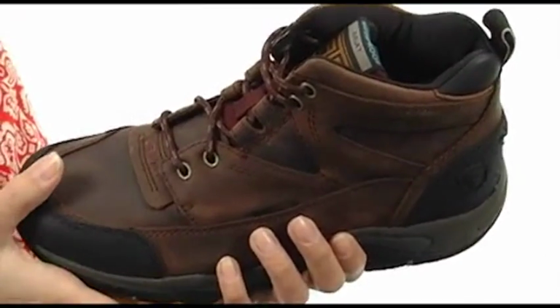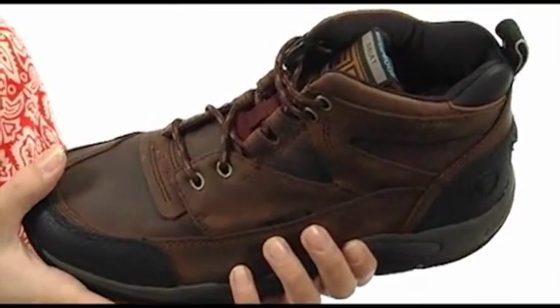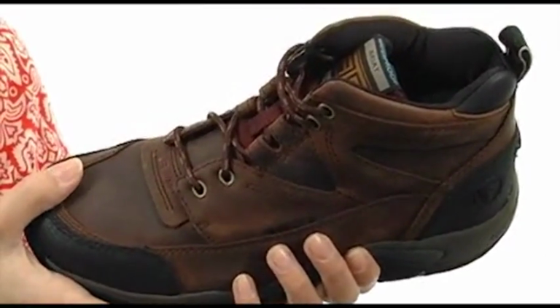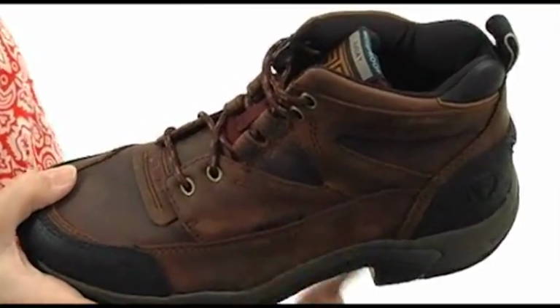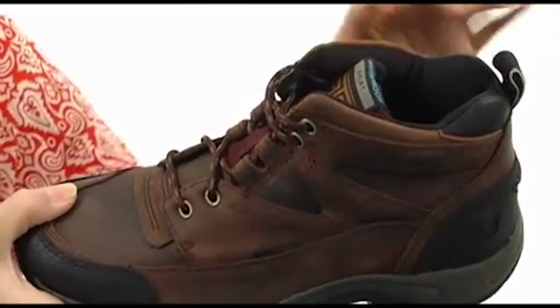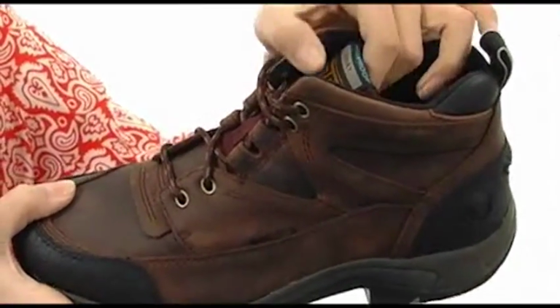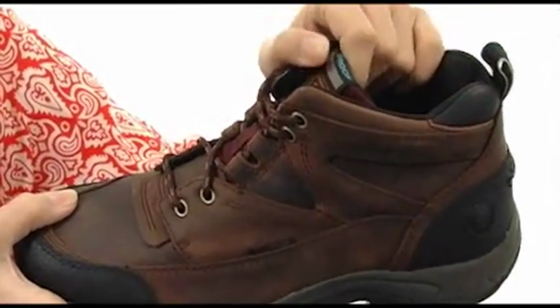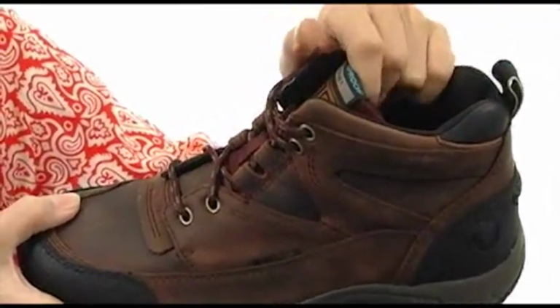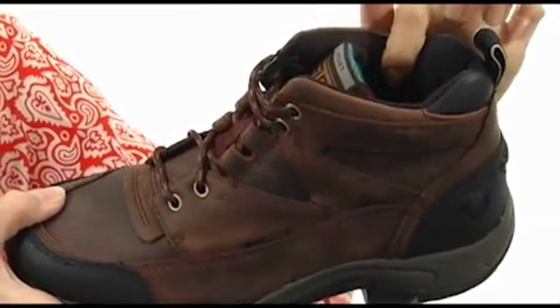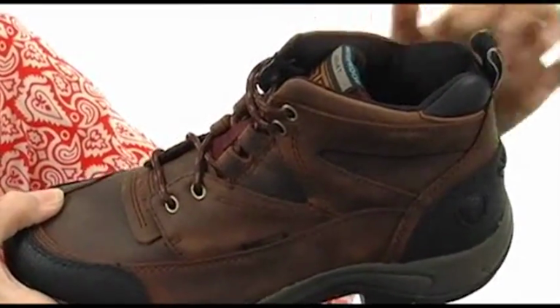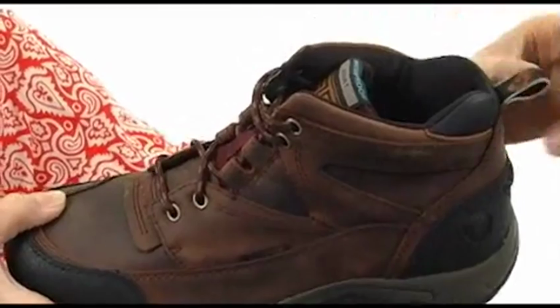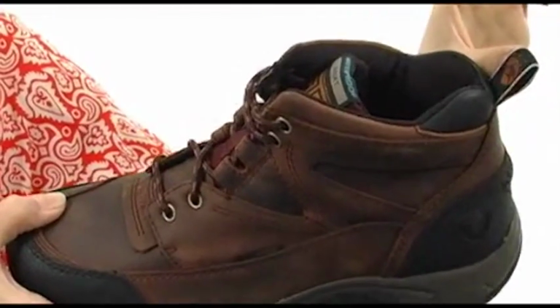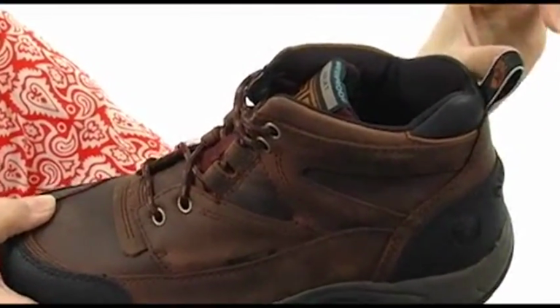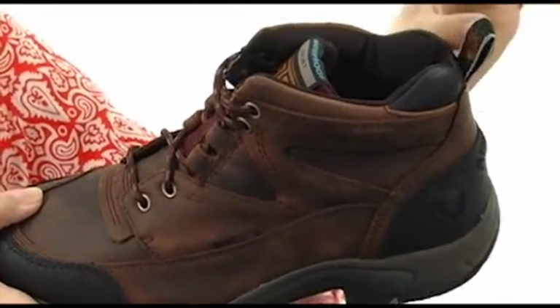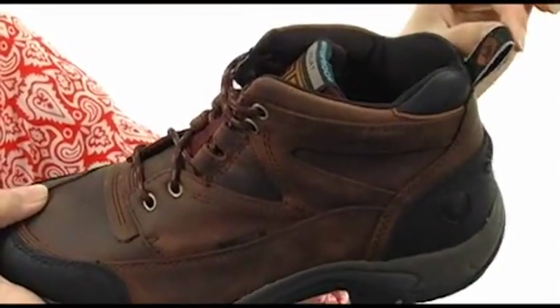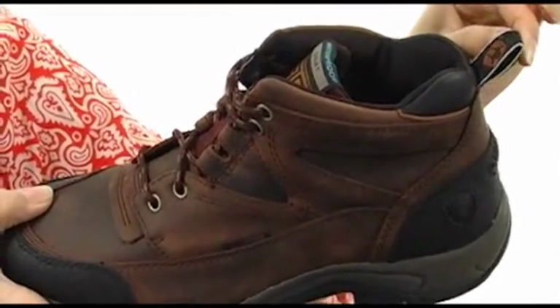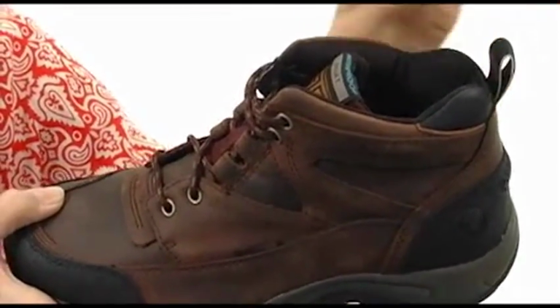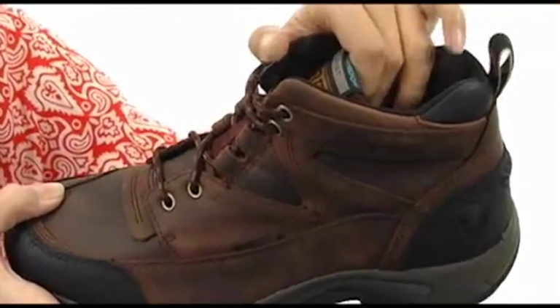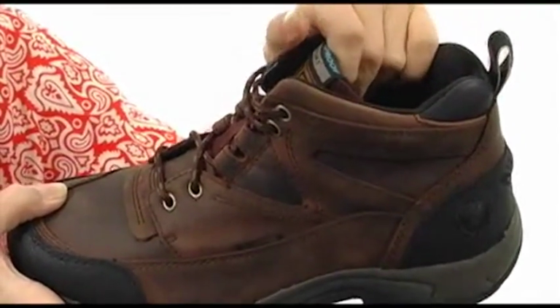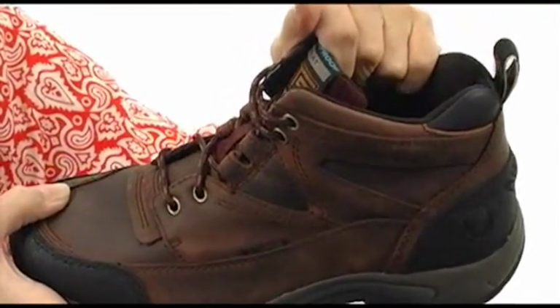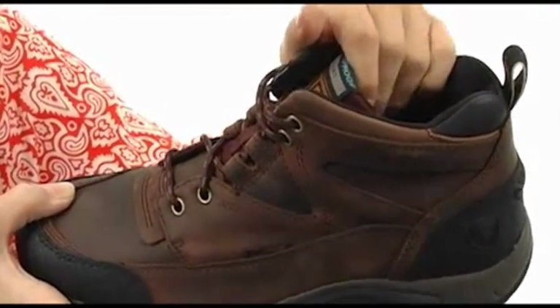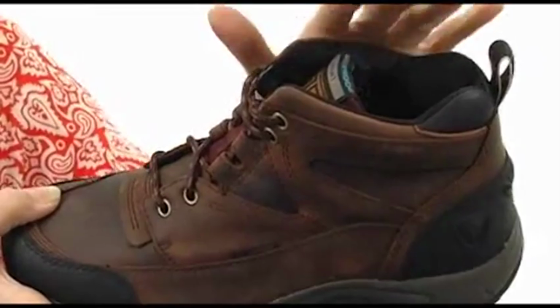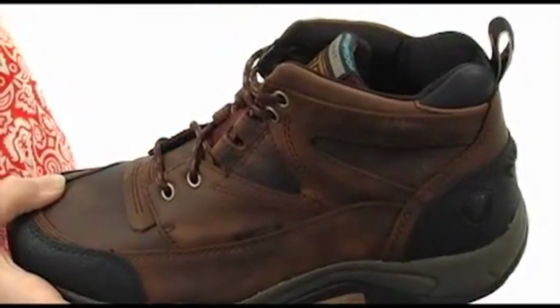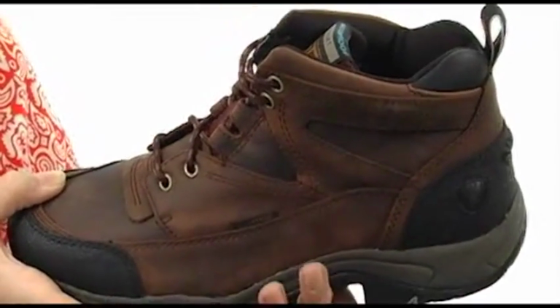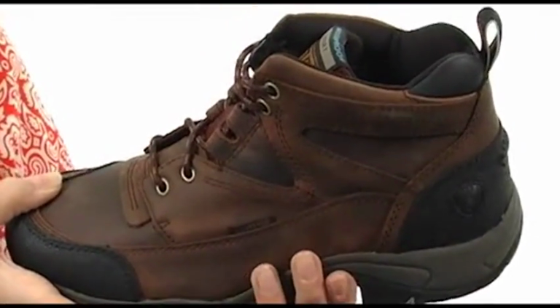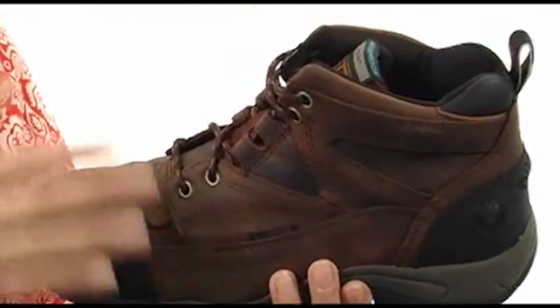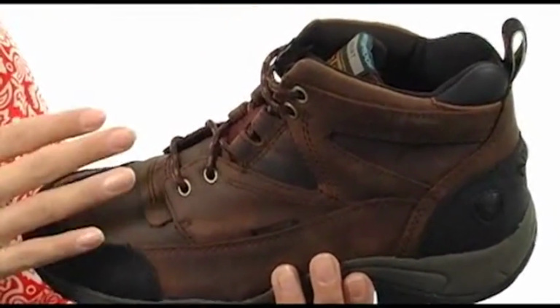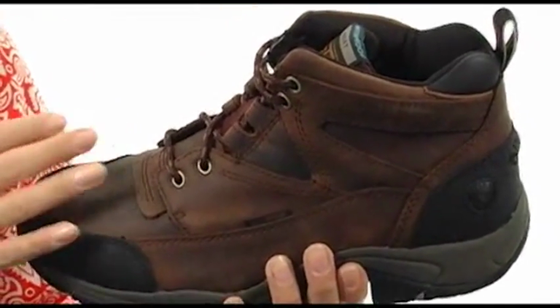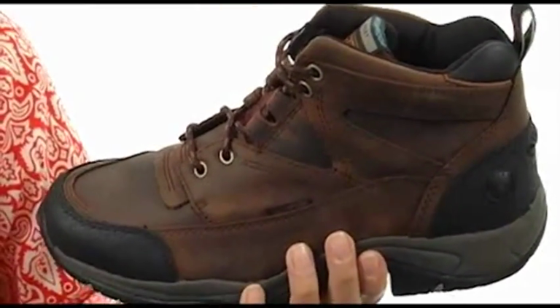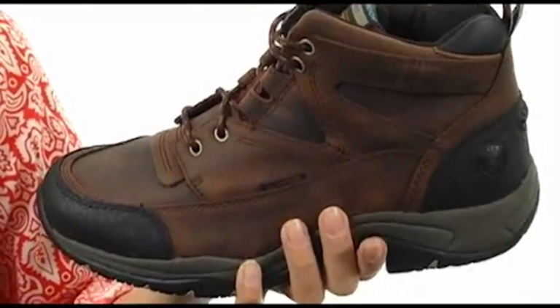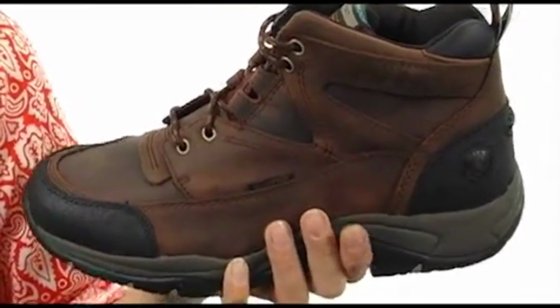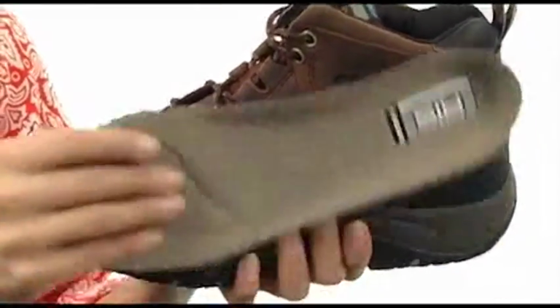The lacing system is going to give you a secure fit. These have a padded tongue and collar for some added cushioning, and this nice pull tab that makes easy on and off a breeze. It features a moisture-wicking lining that's going to keep your feet feeling dry and fresh, and it's going to ensure an abrasion-free wear as well.